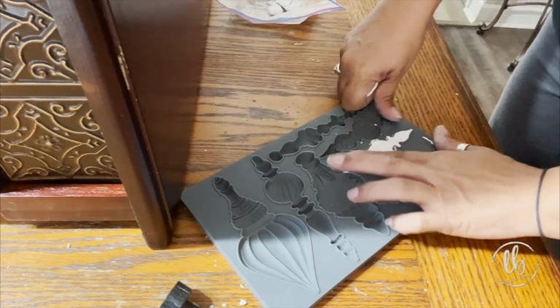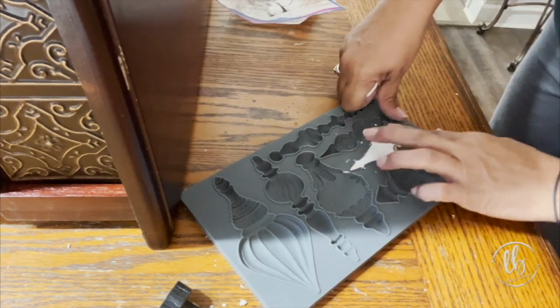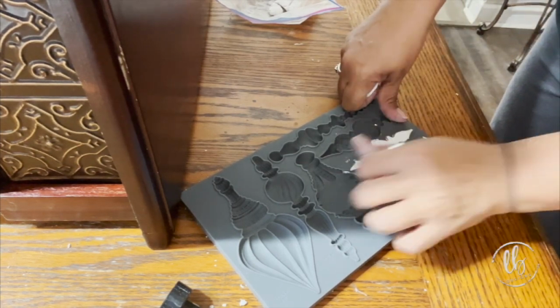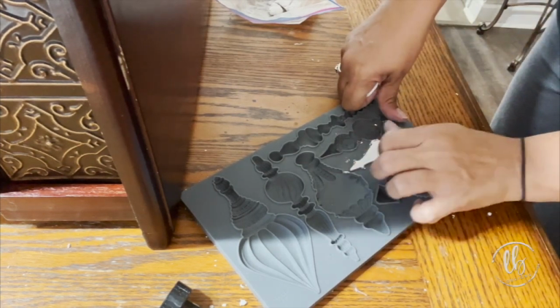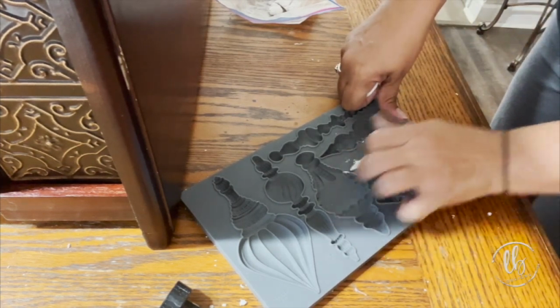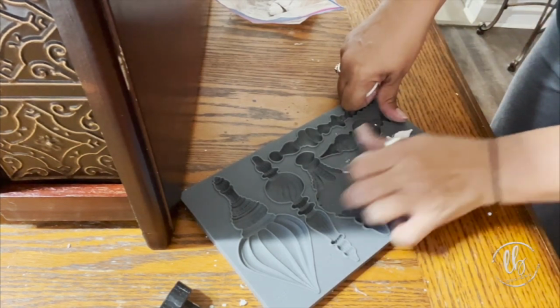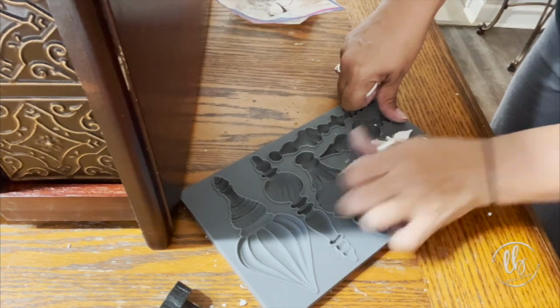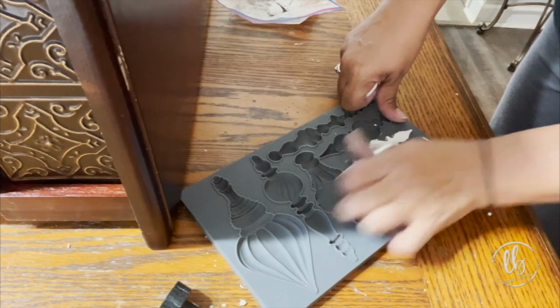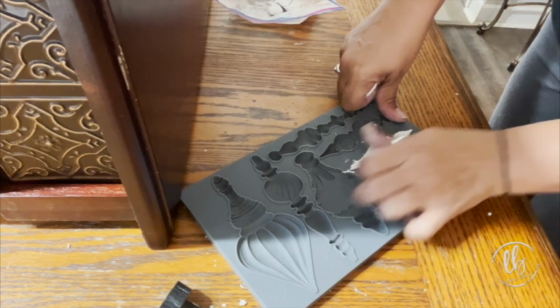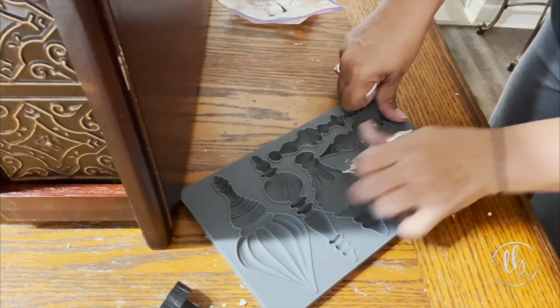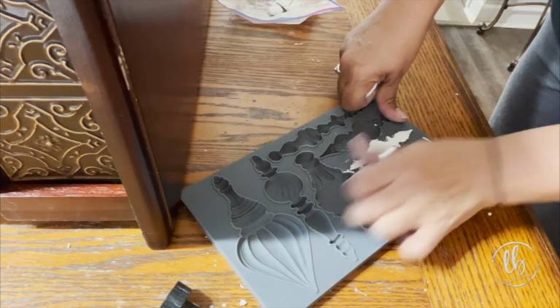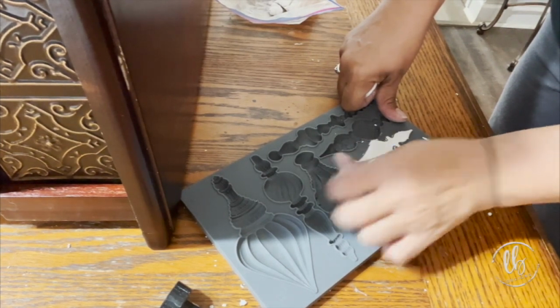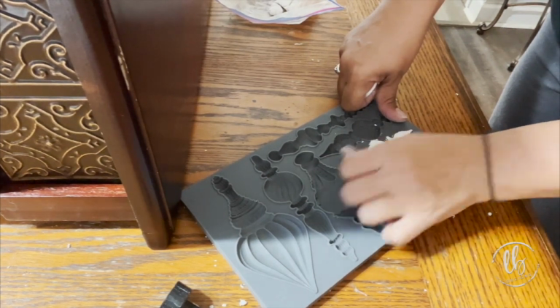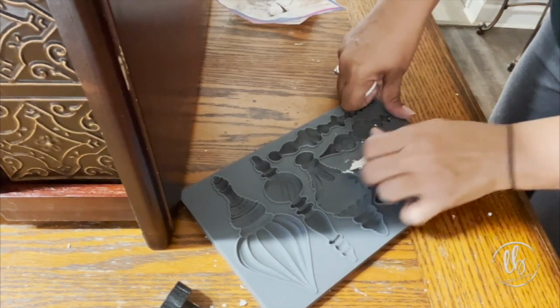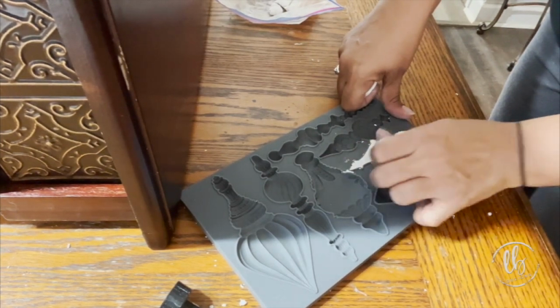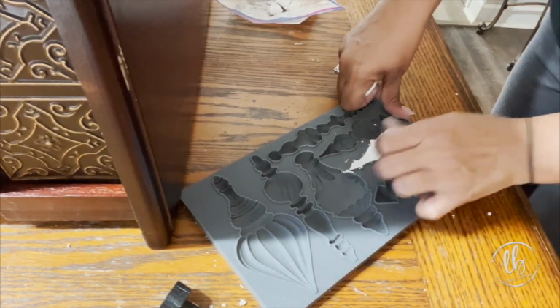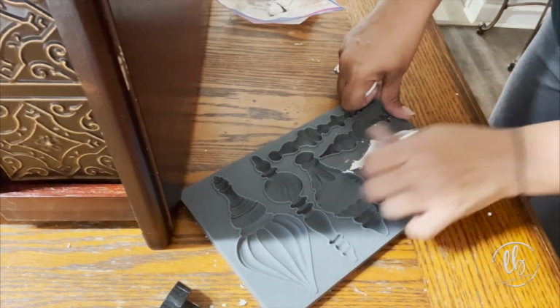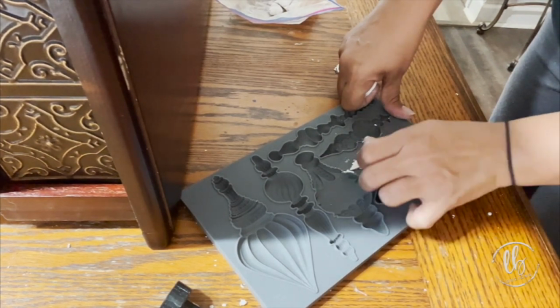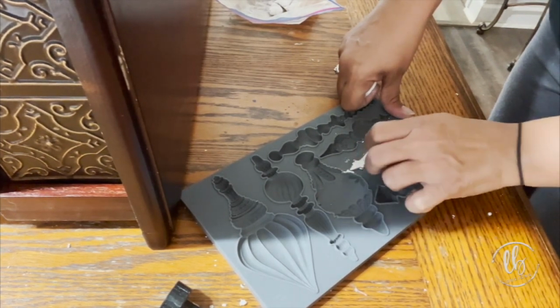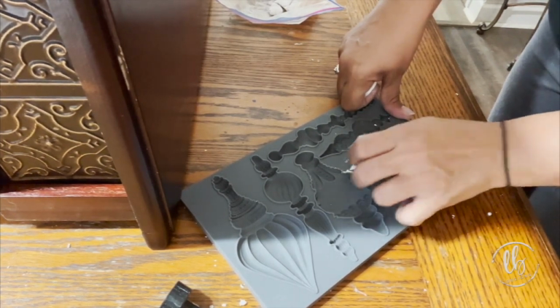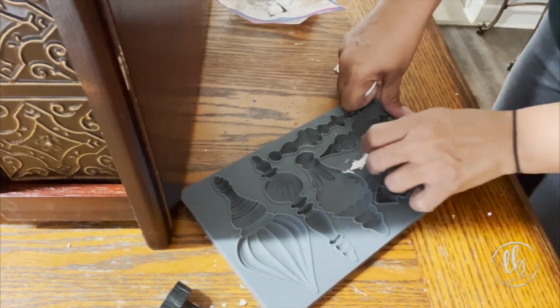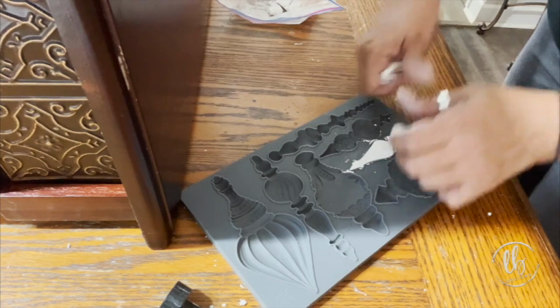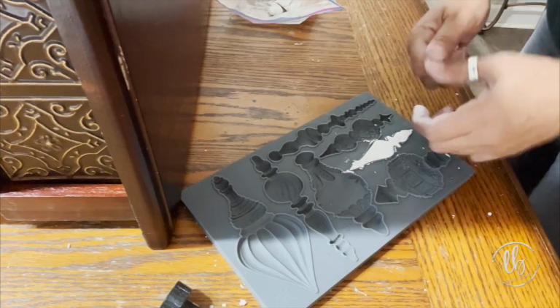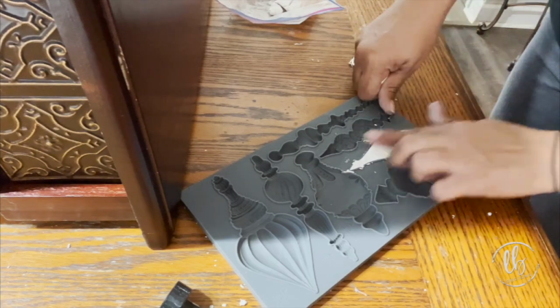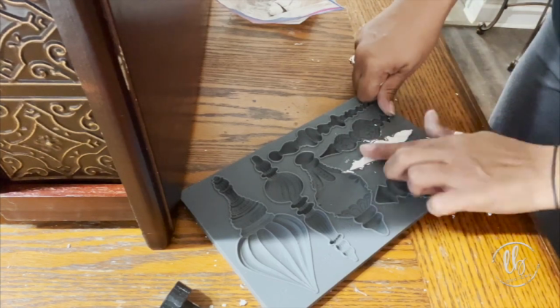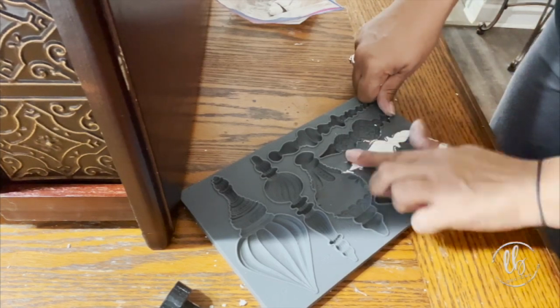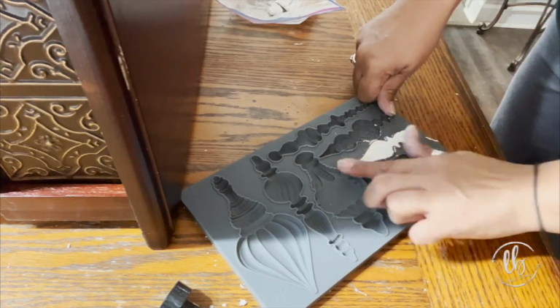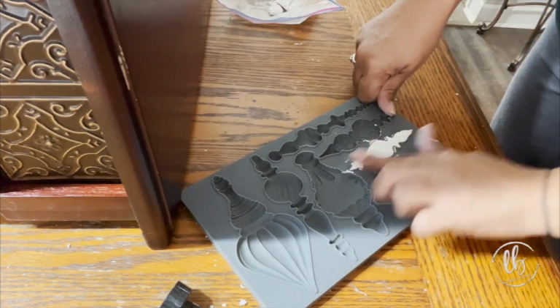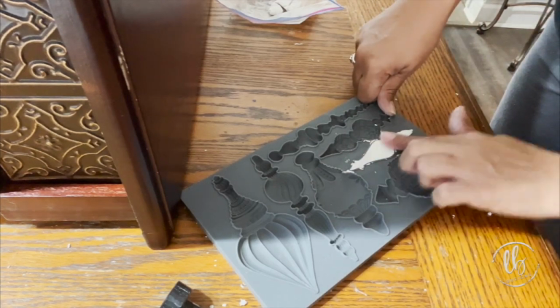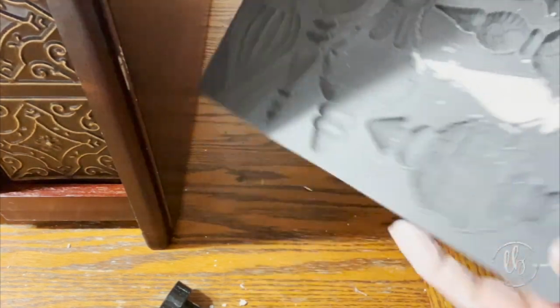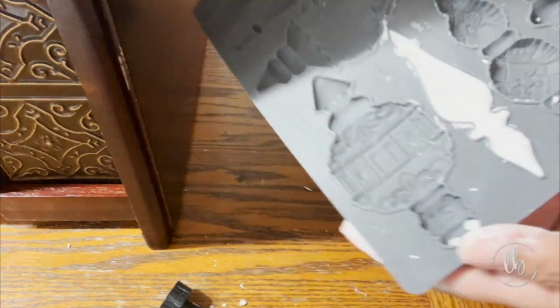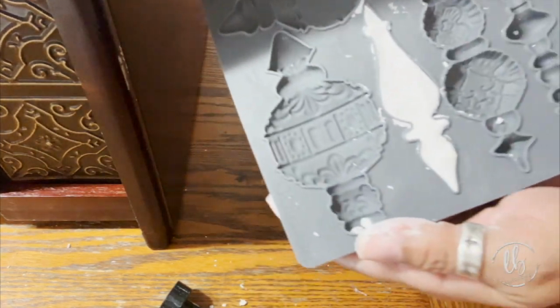You want to use the back of your hands to rub it. Make sure it's nice and smooth because that is the surface that's going to go directly on your piece, and you want it to be nice and flat so that it will adhere.